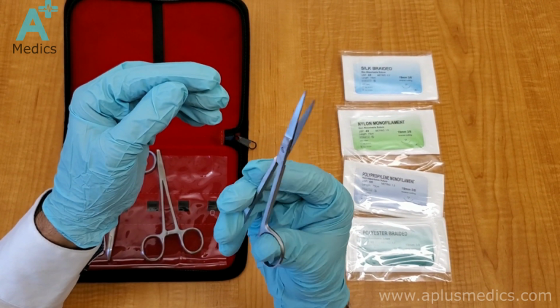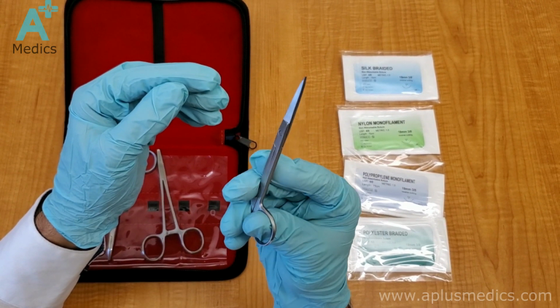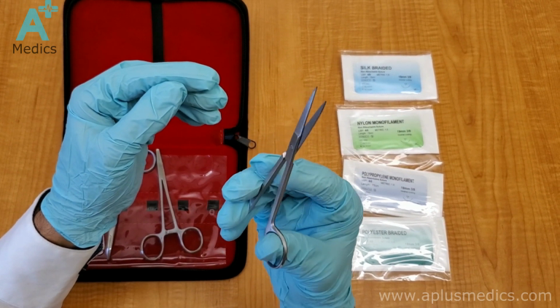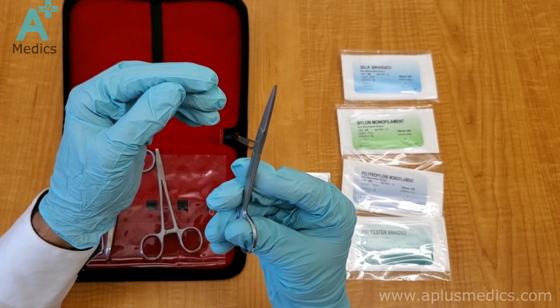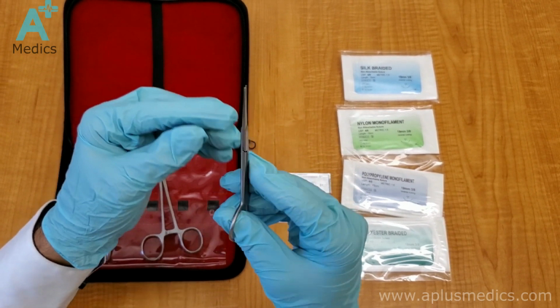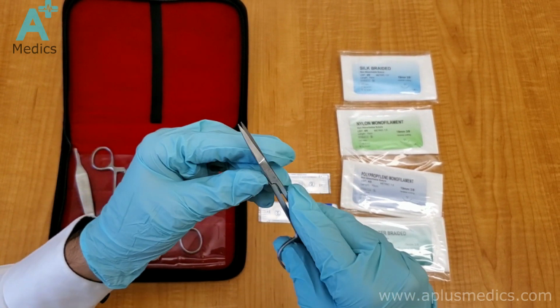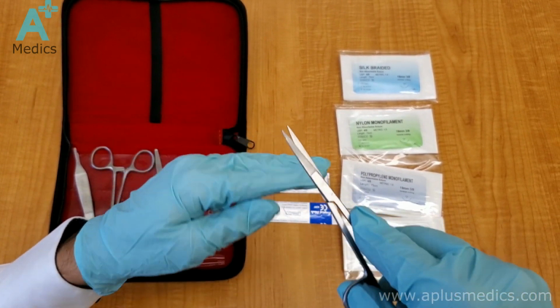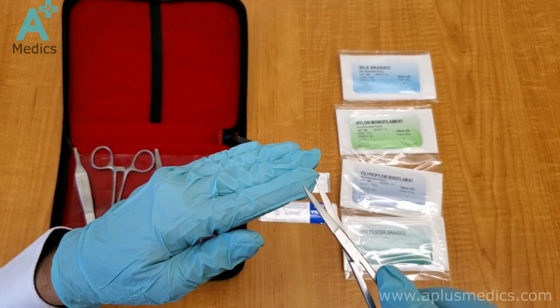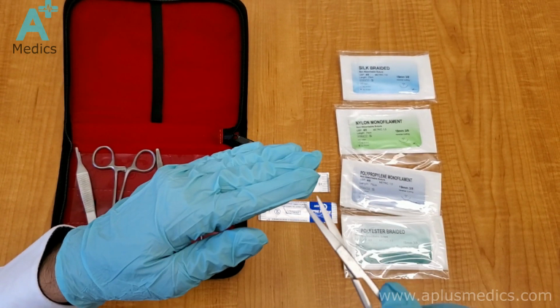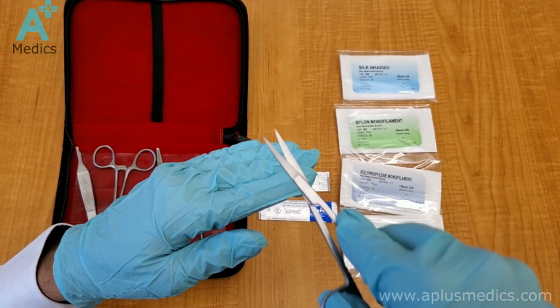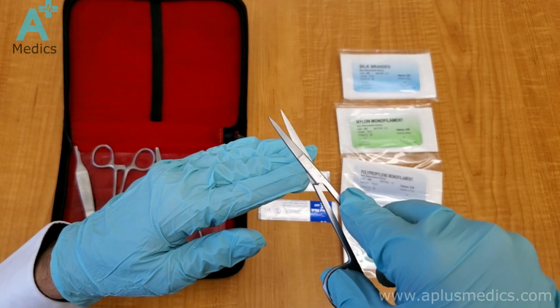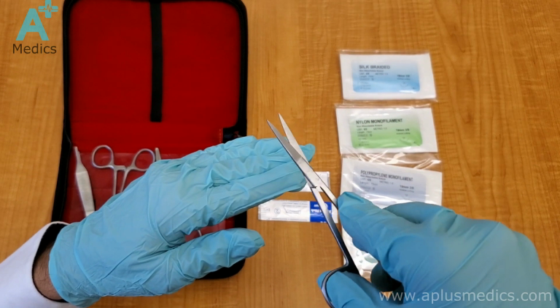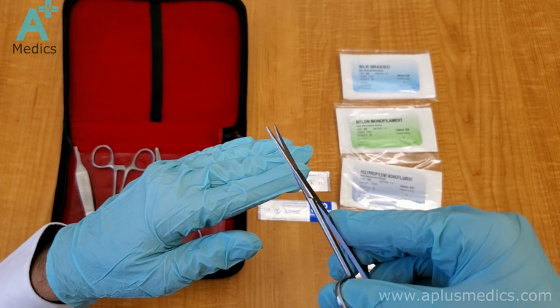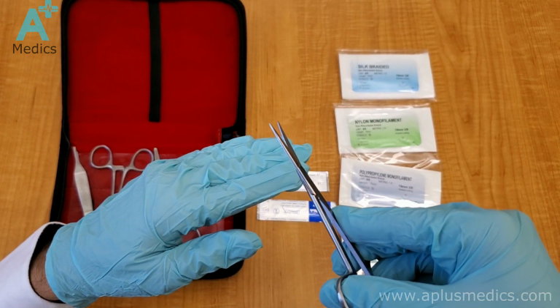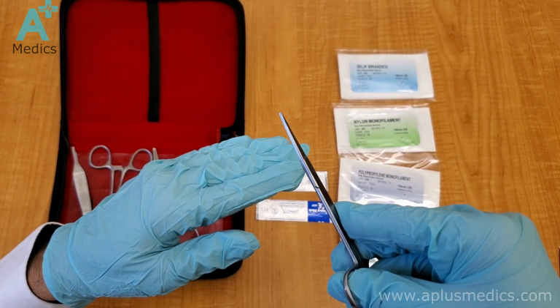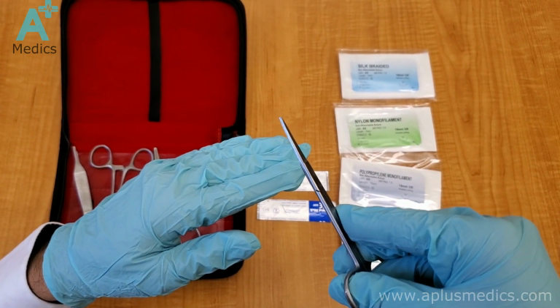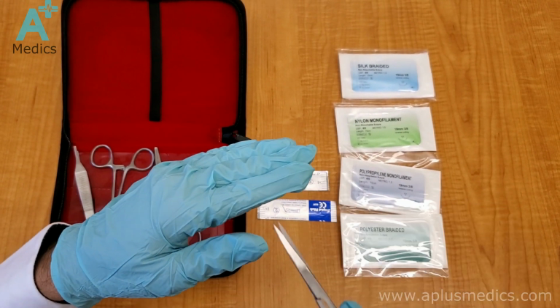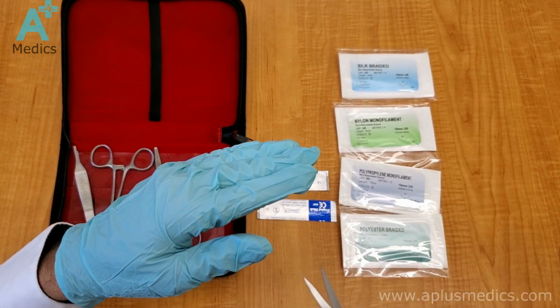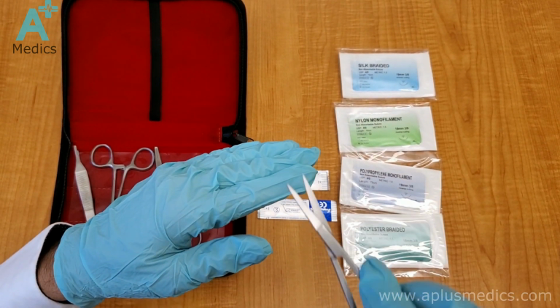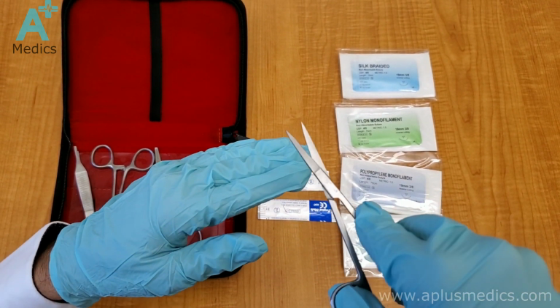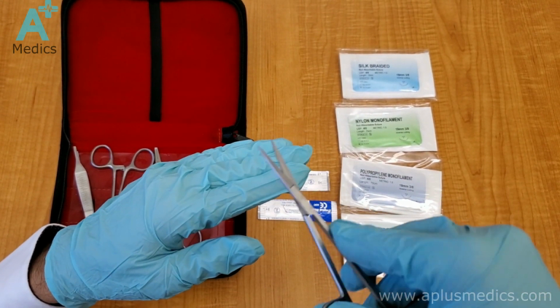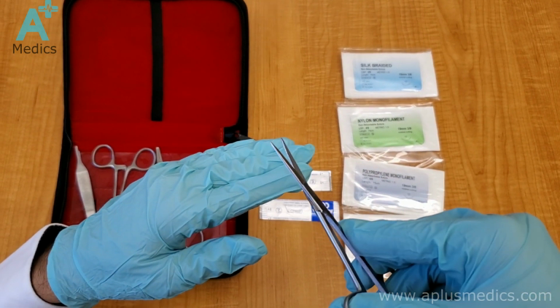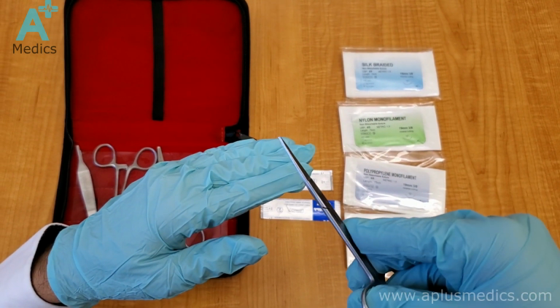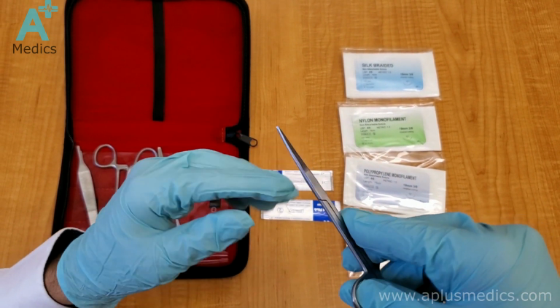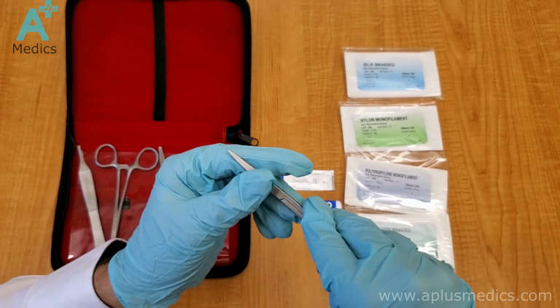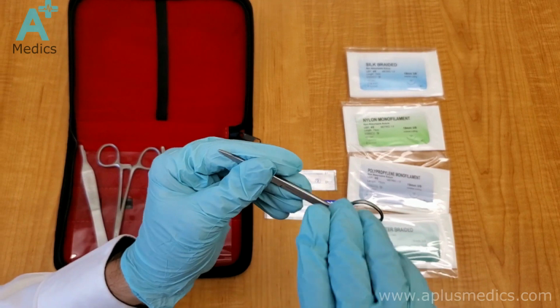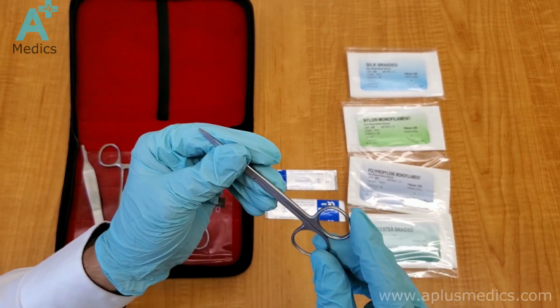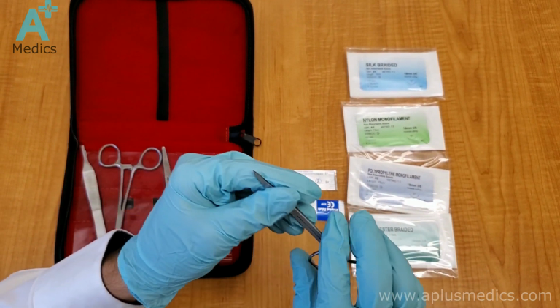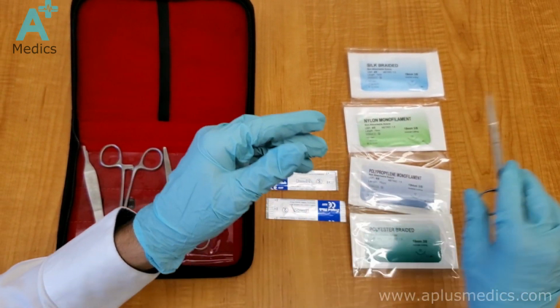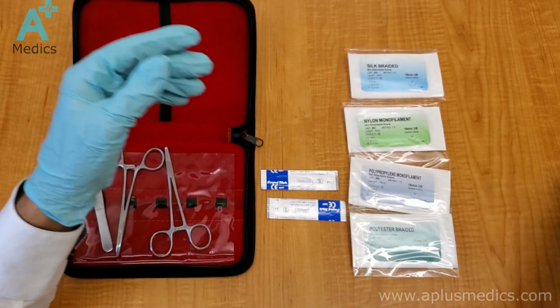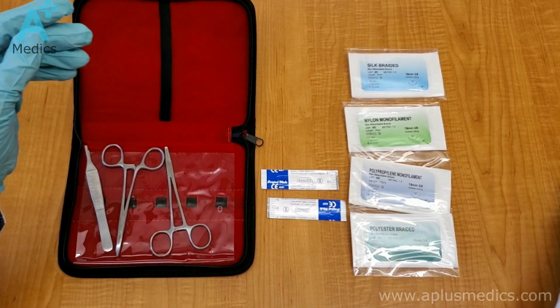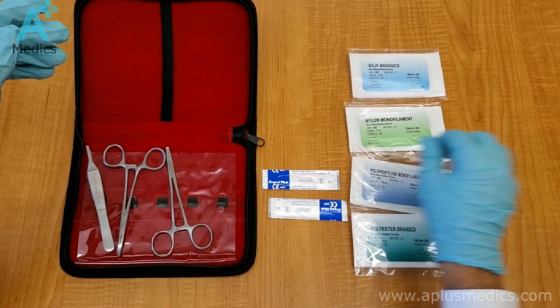When you're cutting the suture material, you want to go in at it straight at 90 degrees and then slant it slightly sideways, just so that you can leave a little bit of room on the suture material.